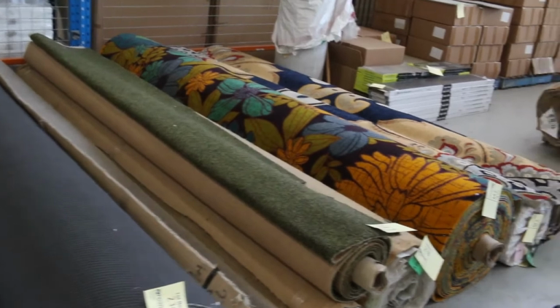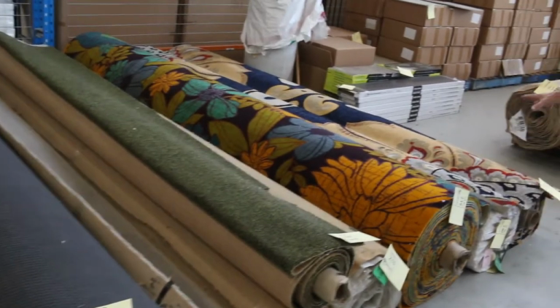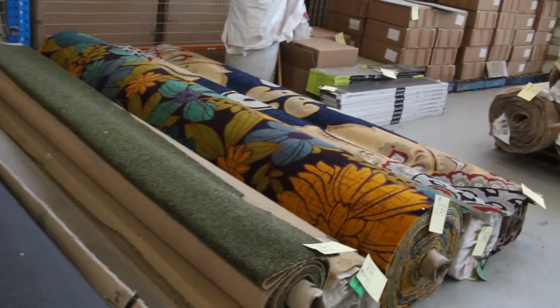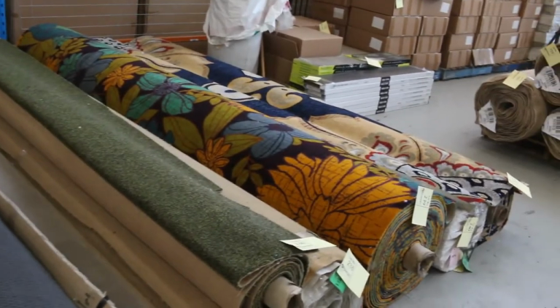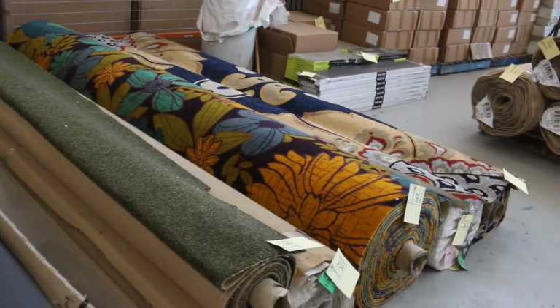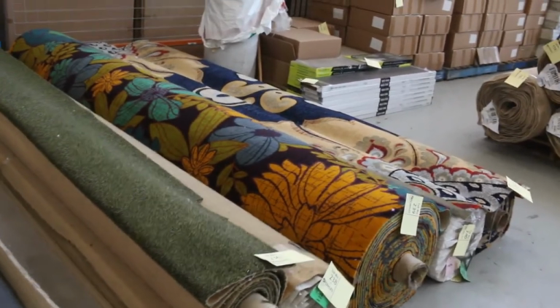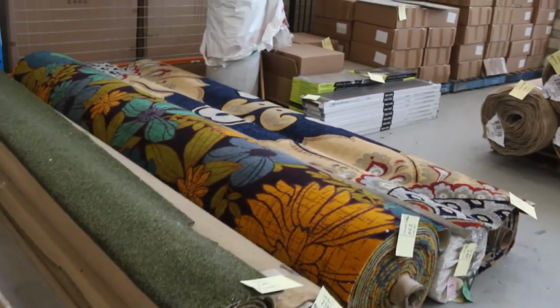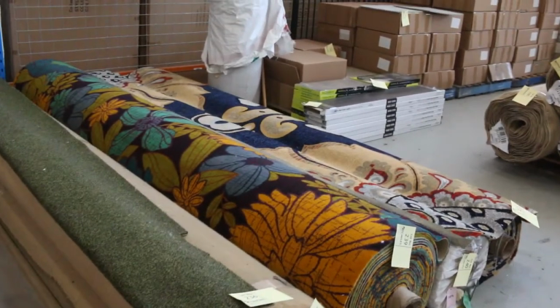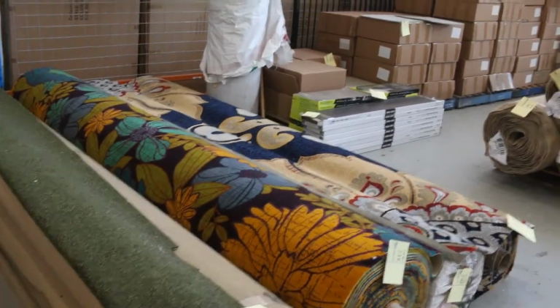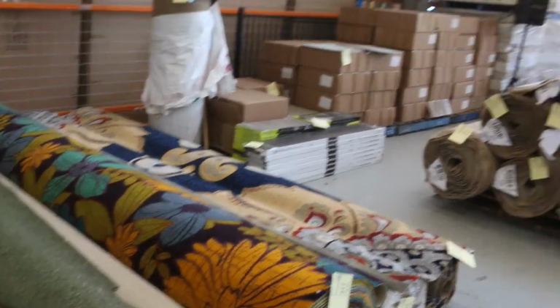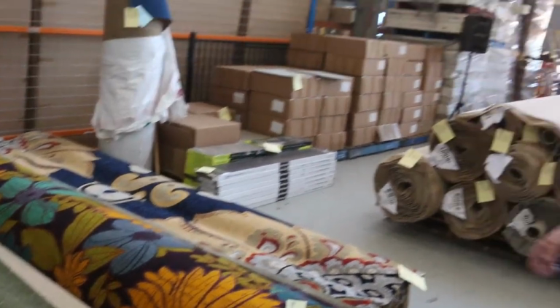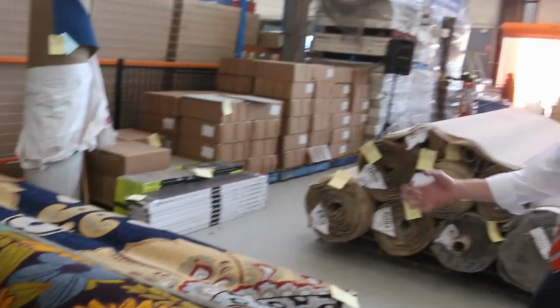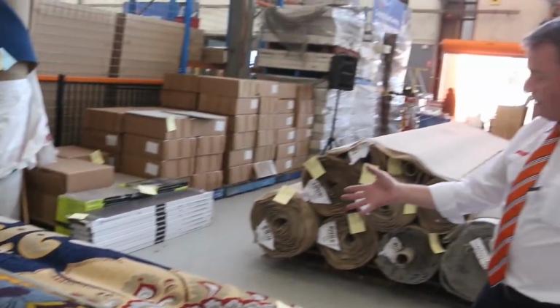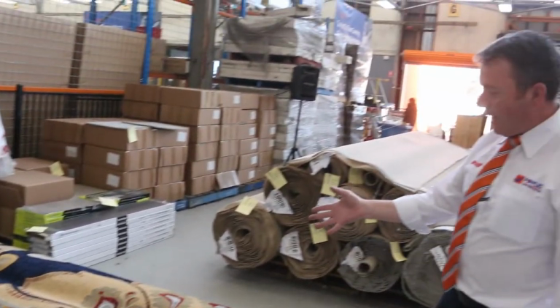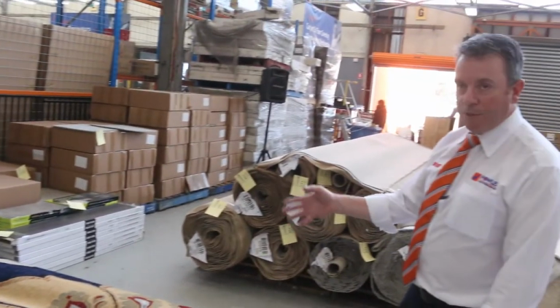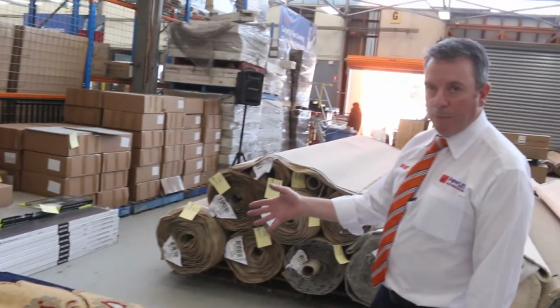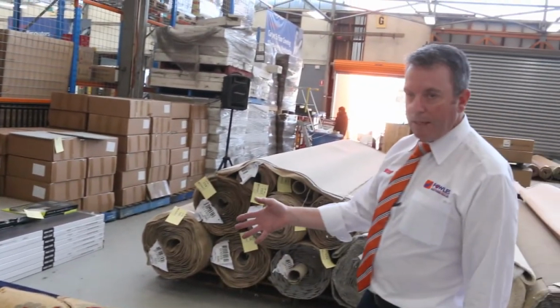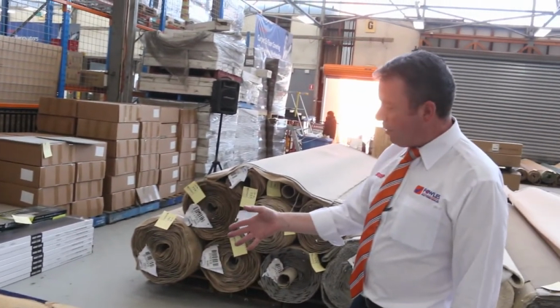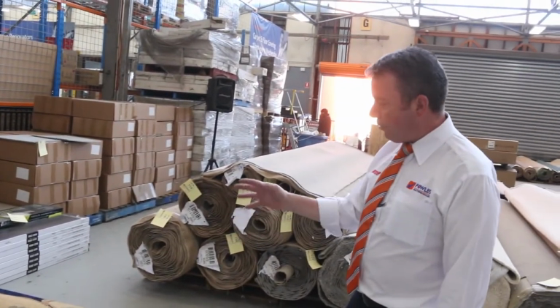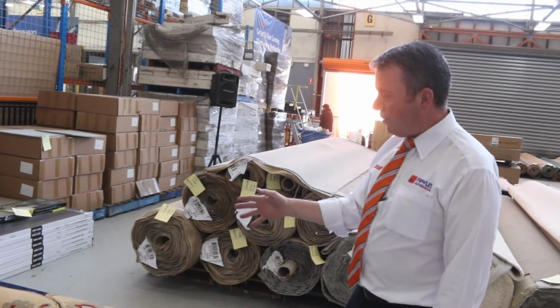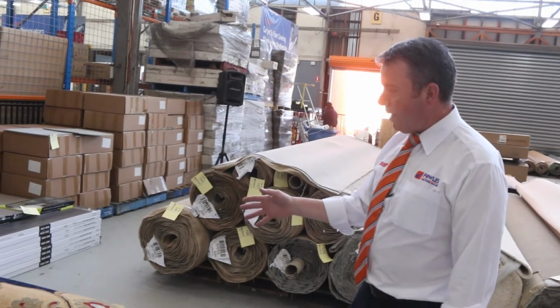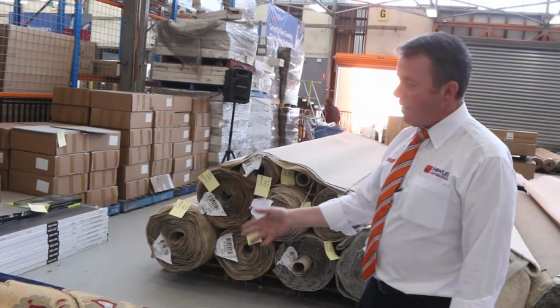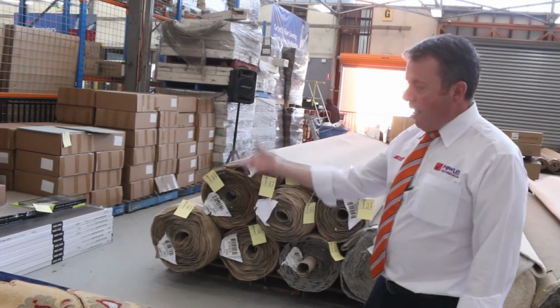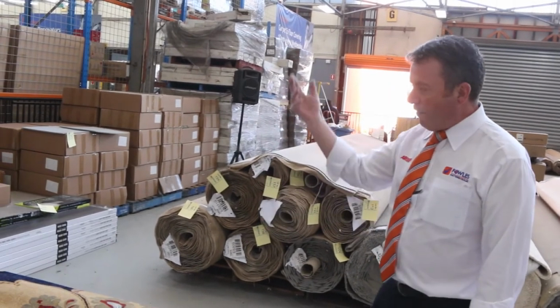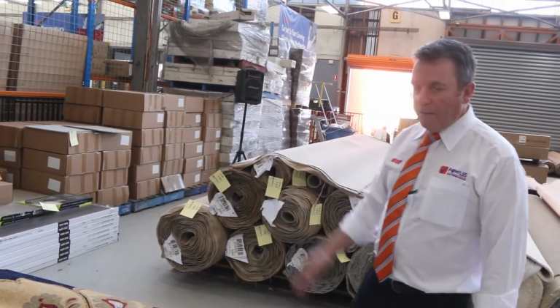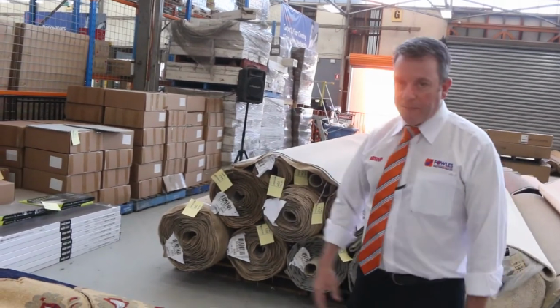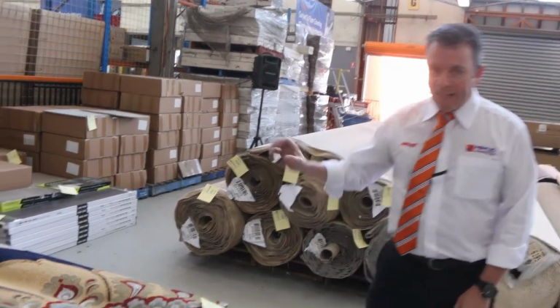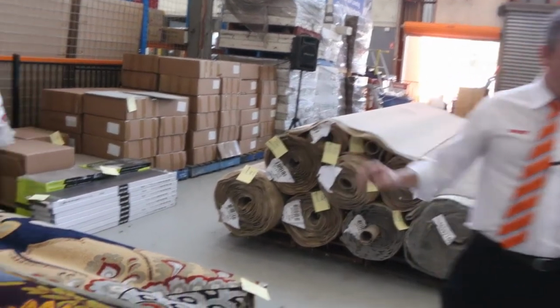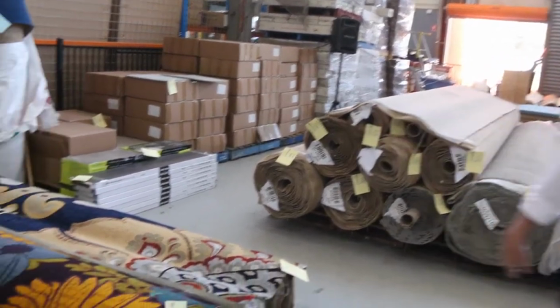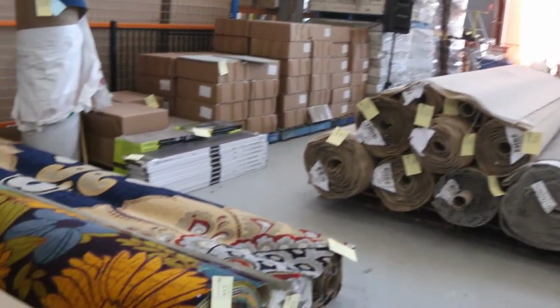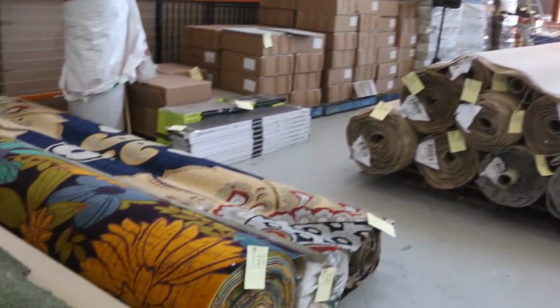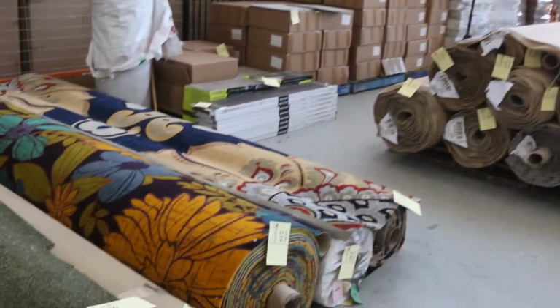Couple of rolls of nice floral Axminster carpet. That's custom made gear which normally retails around about $300 a metre. For $50 a metre, get yourself an absolute bargain there.